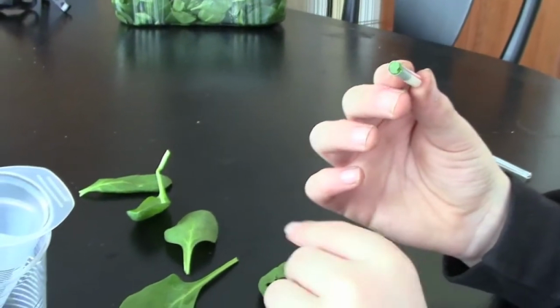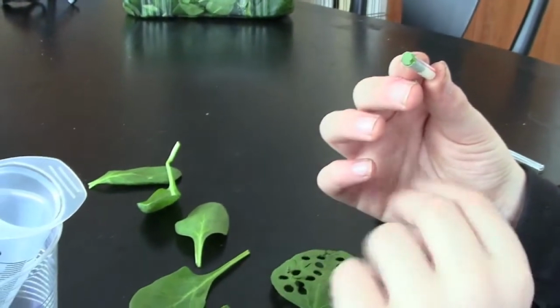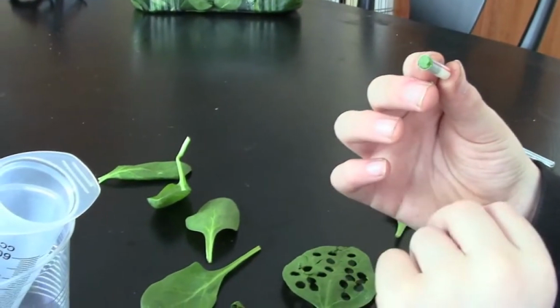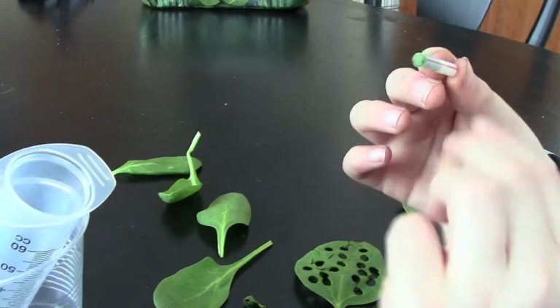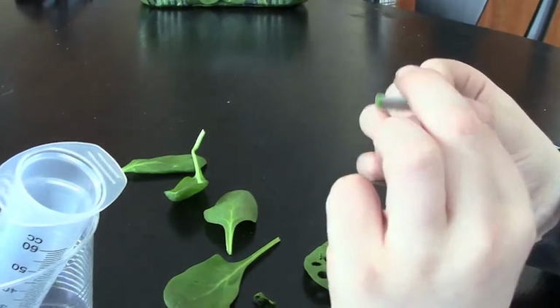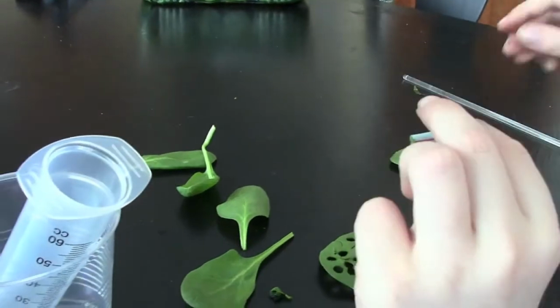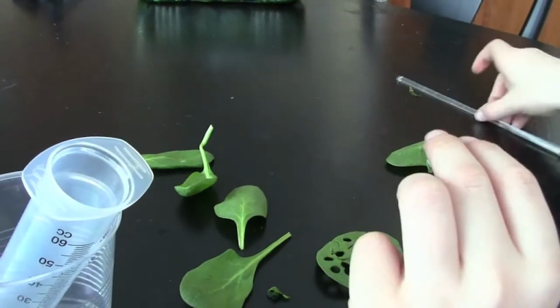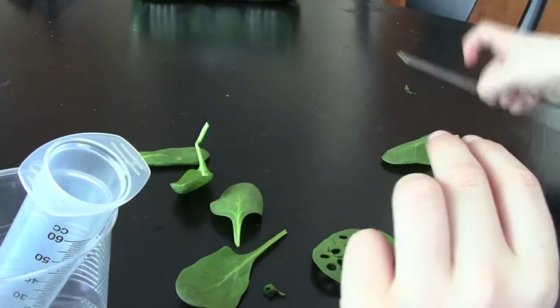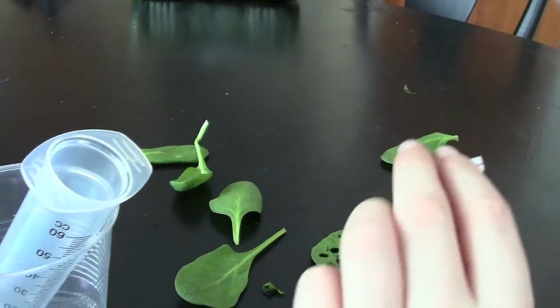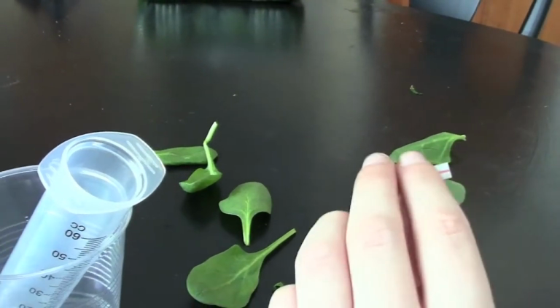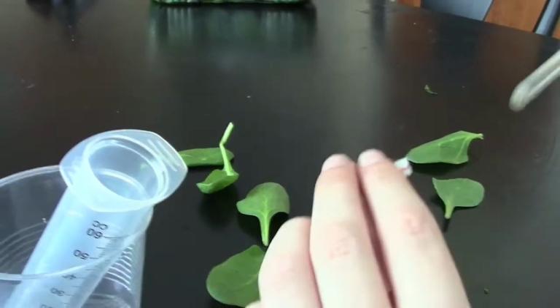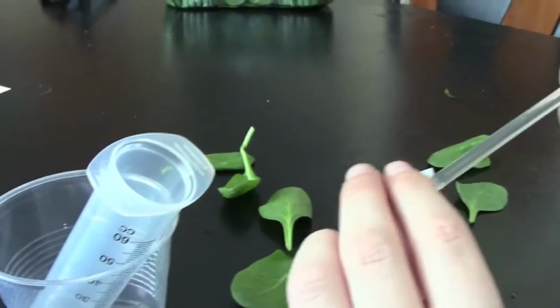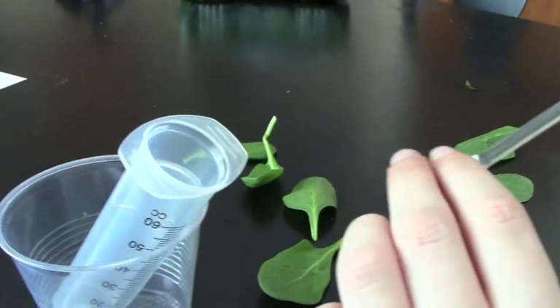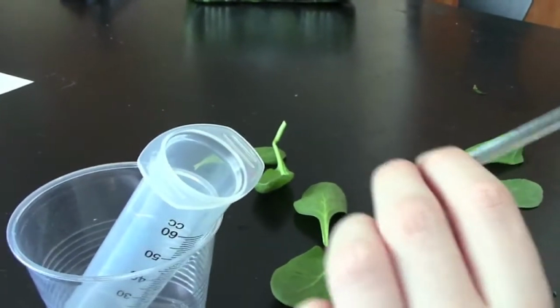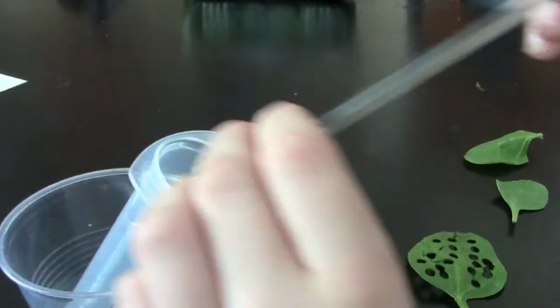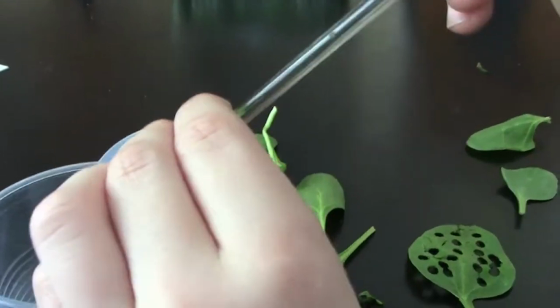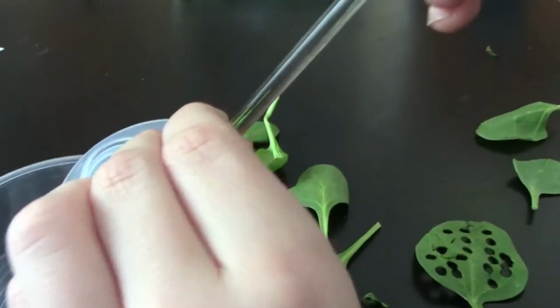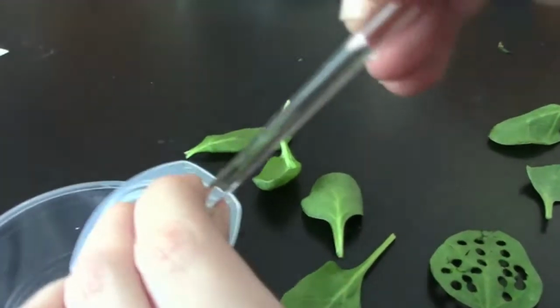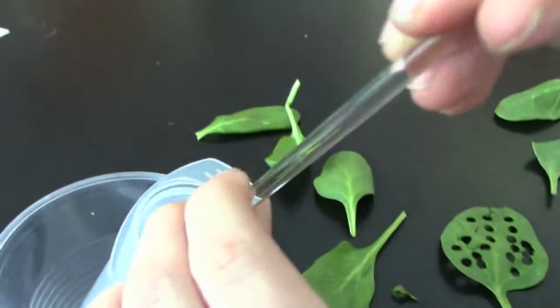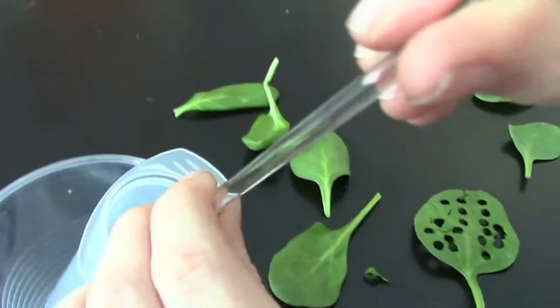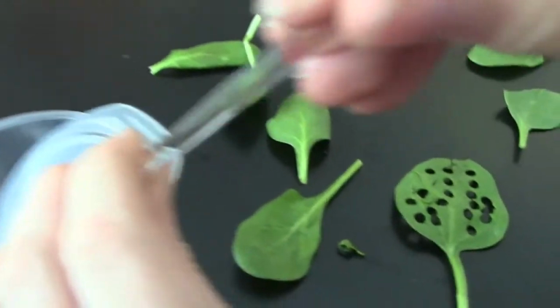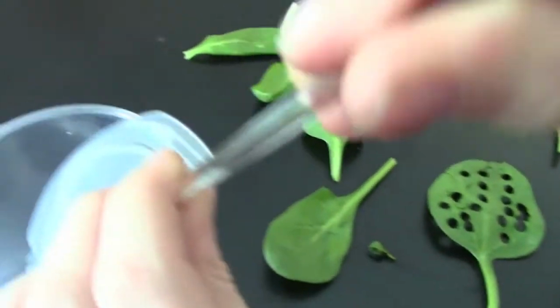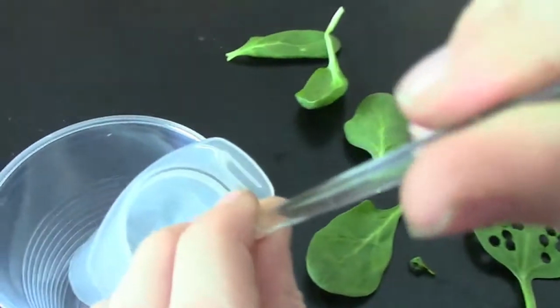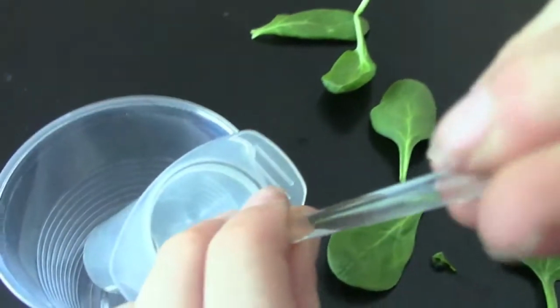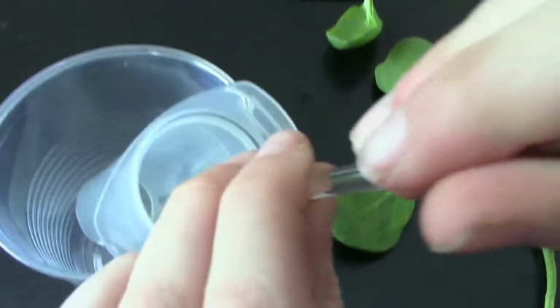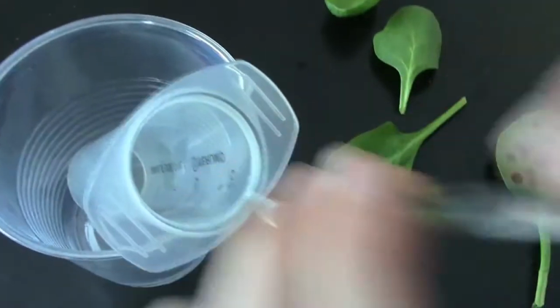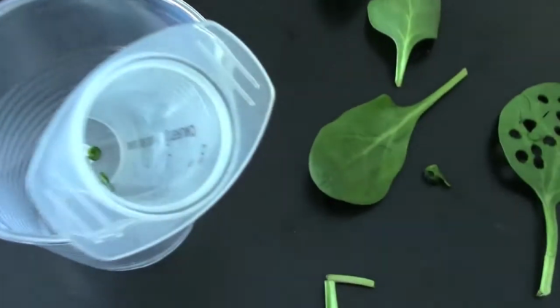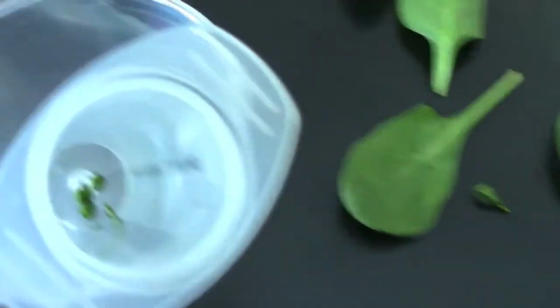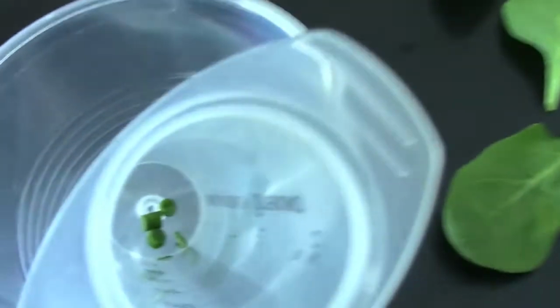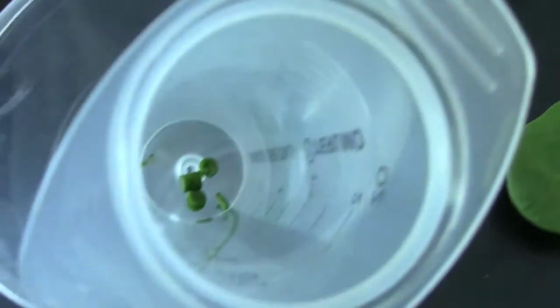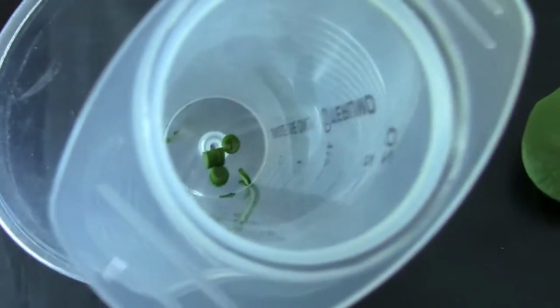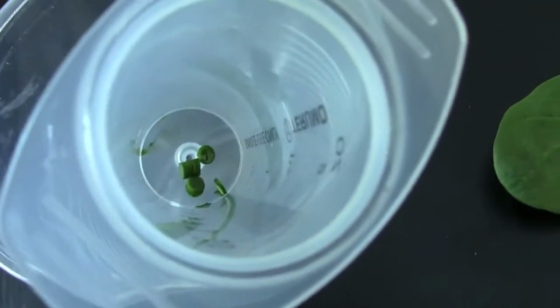Then you'll take your straw, get your glass stirring rod, and poke it through into the syringe. Like that.